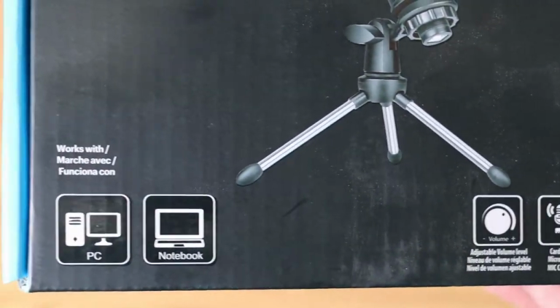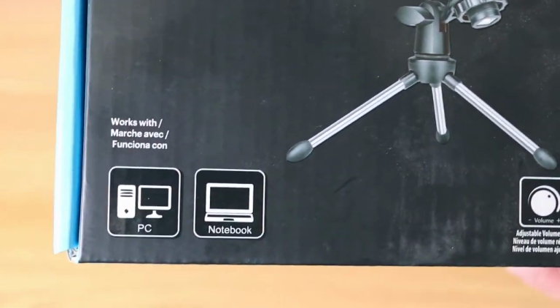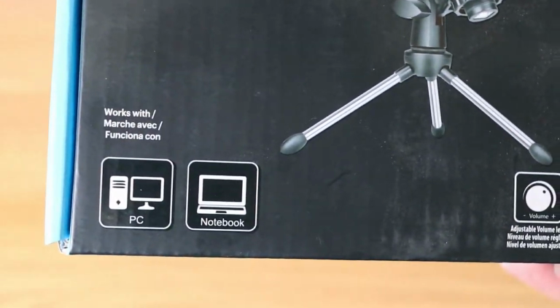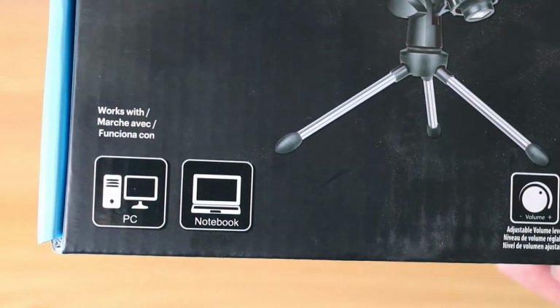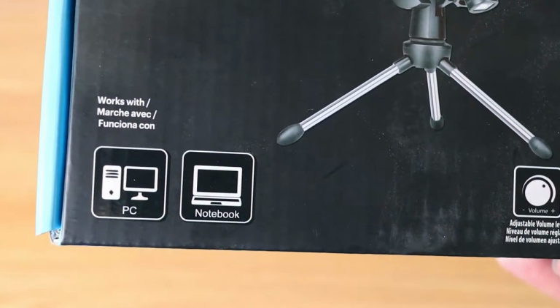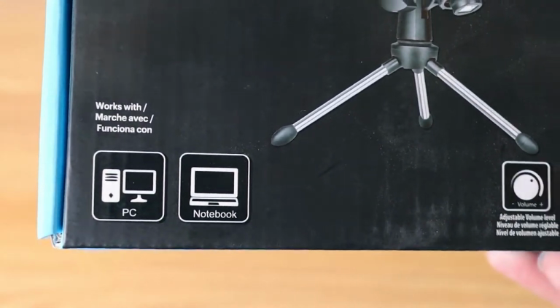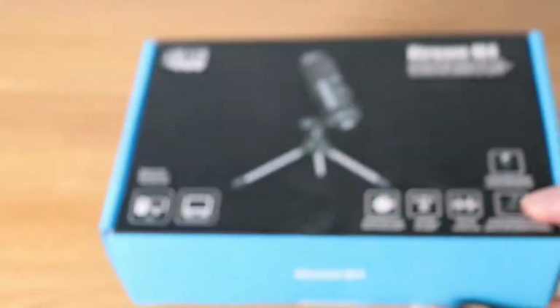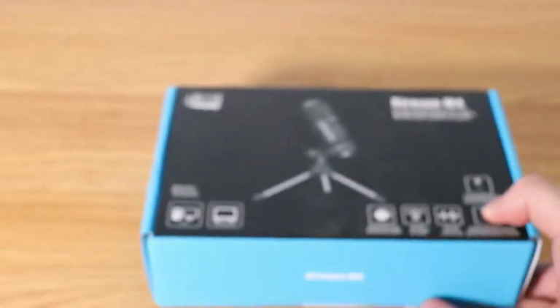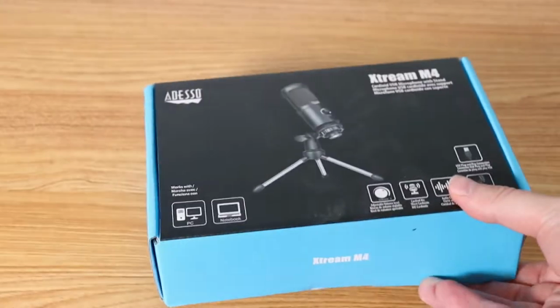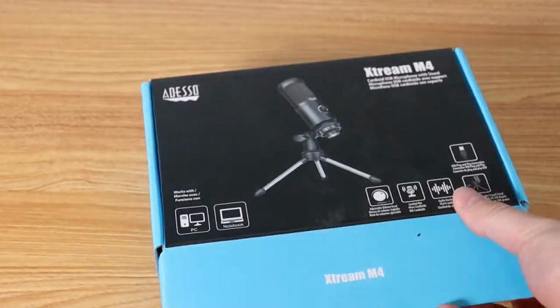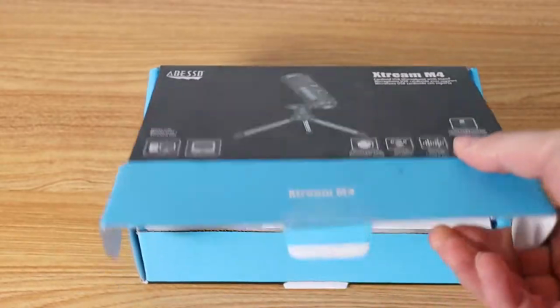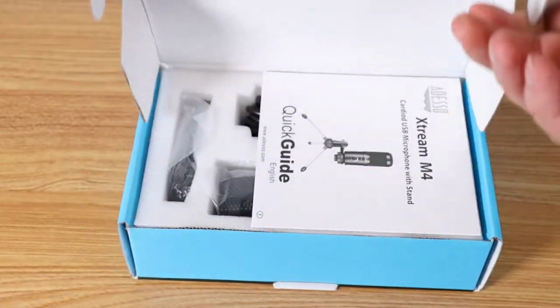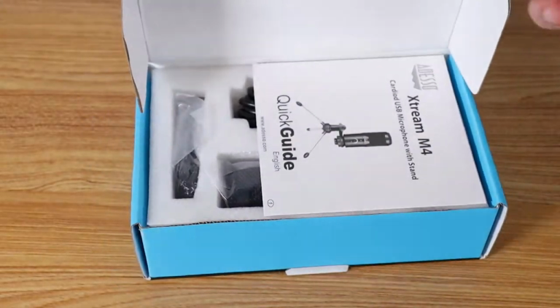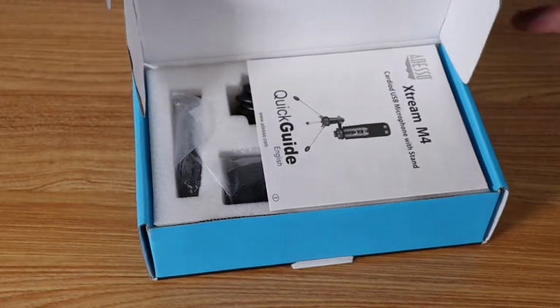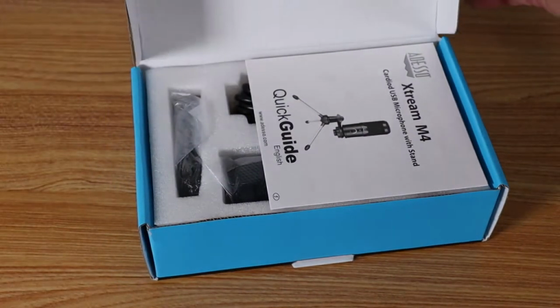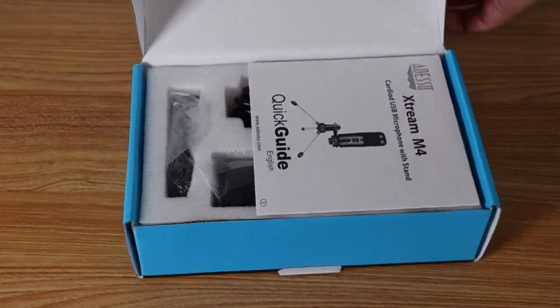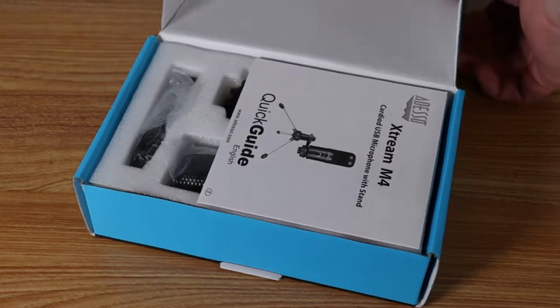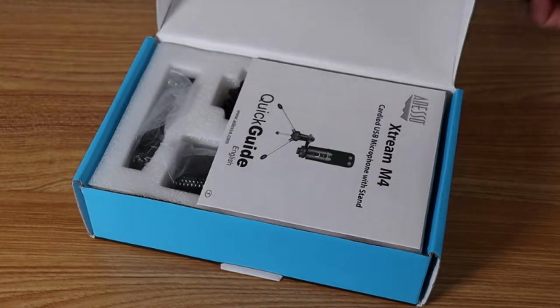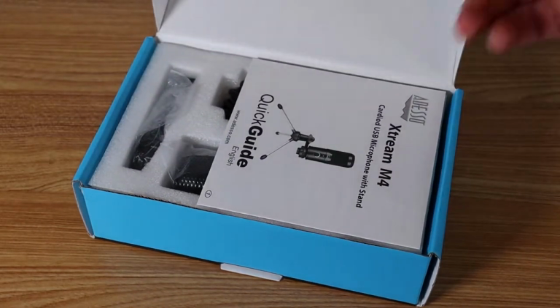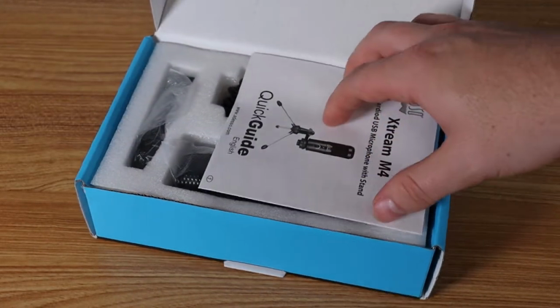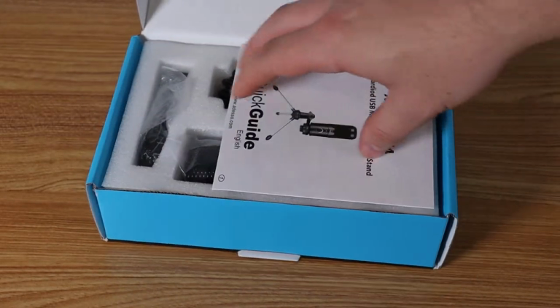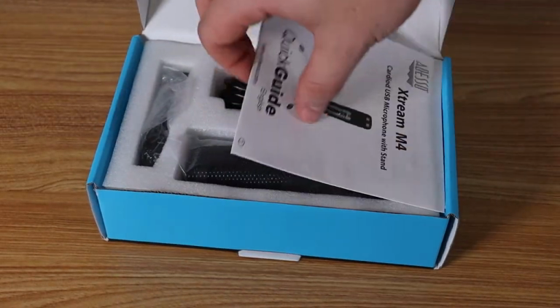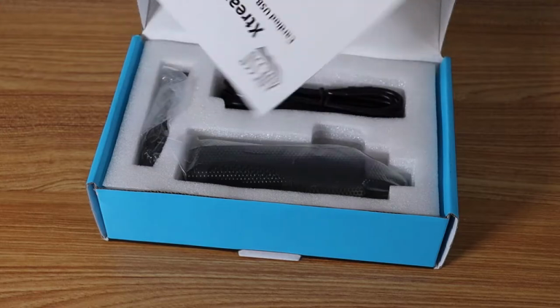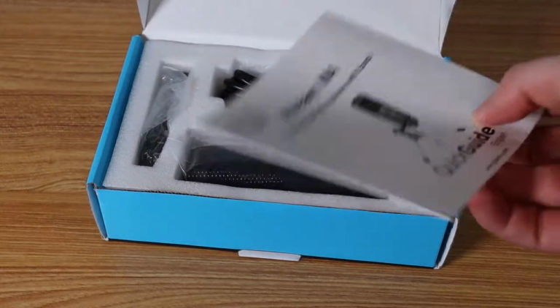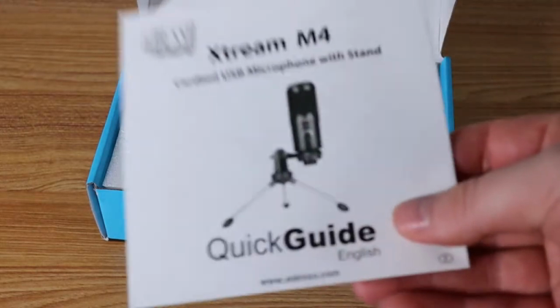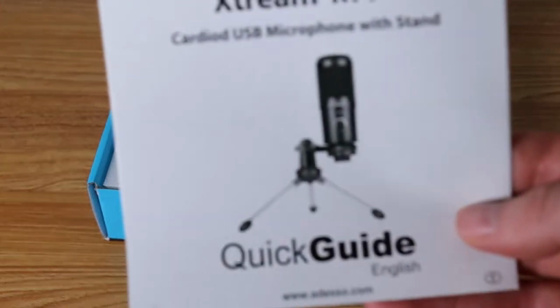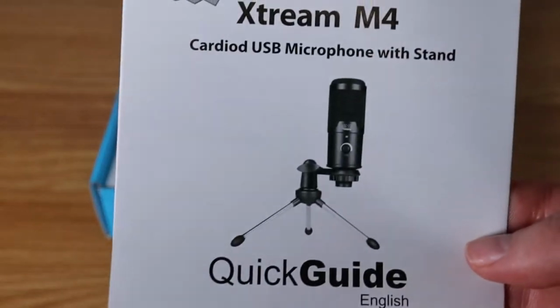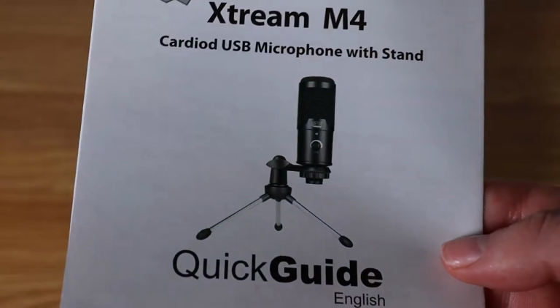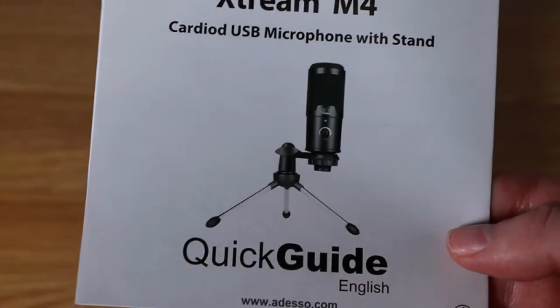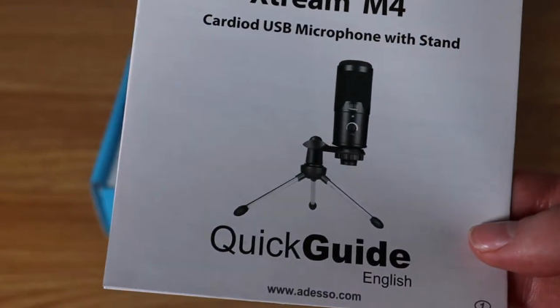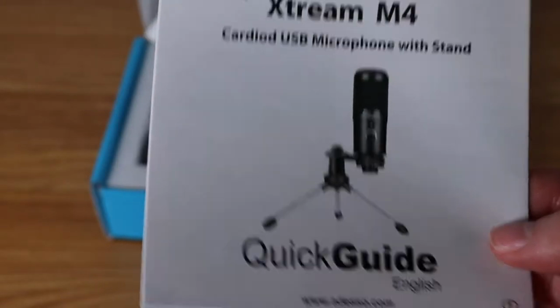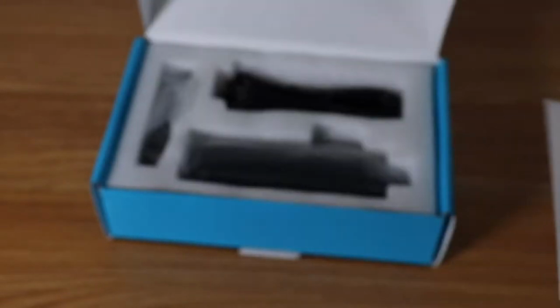Right now you are hearing me record with this microphone. I'm using DaVinci Resolve software with default settings, so you're not hearing any kind of post-production noise reduction happening.